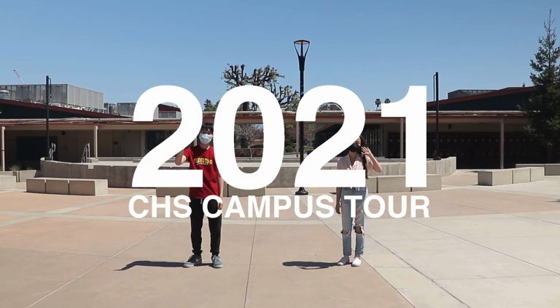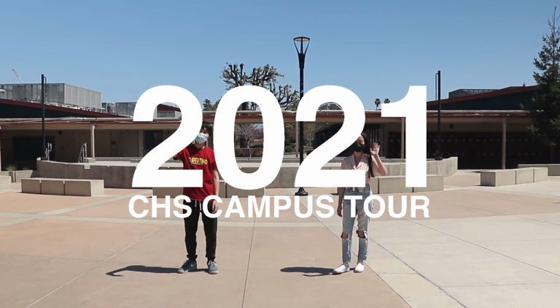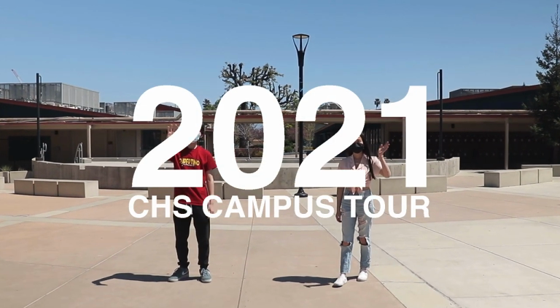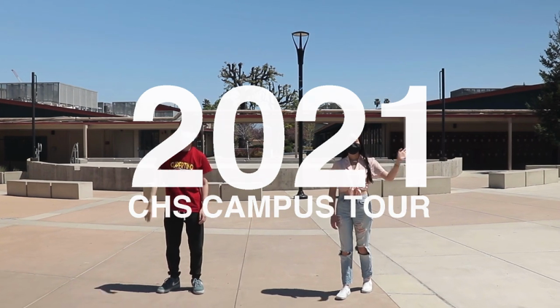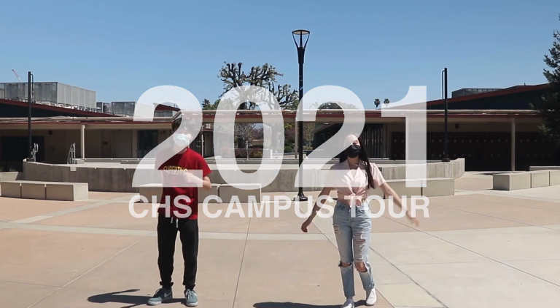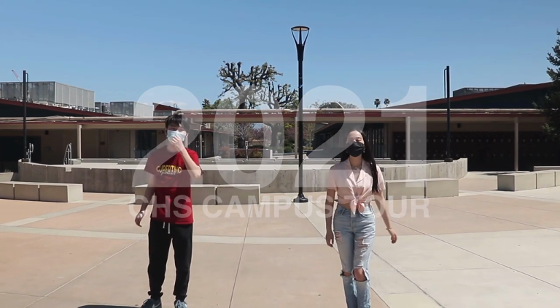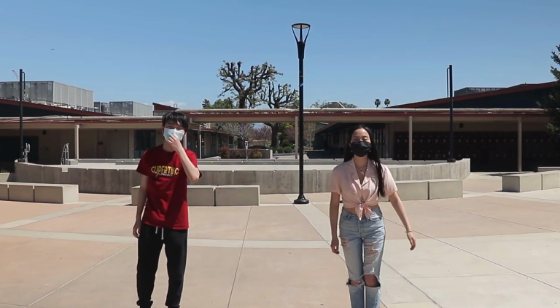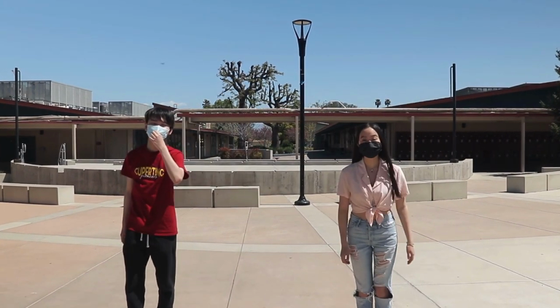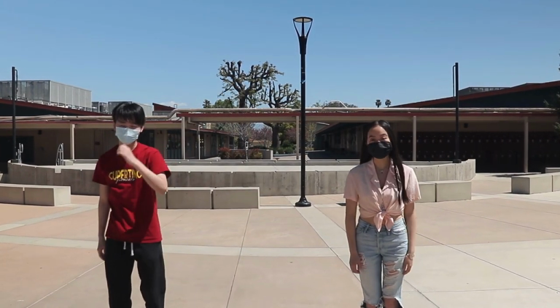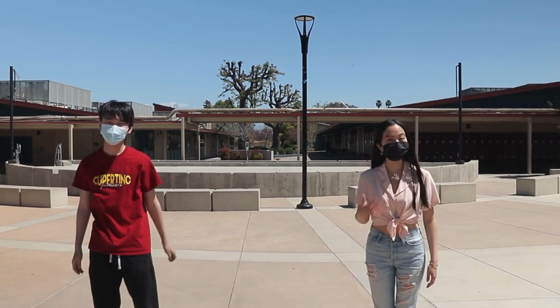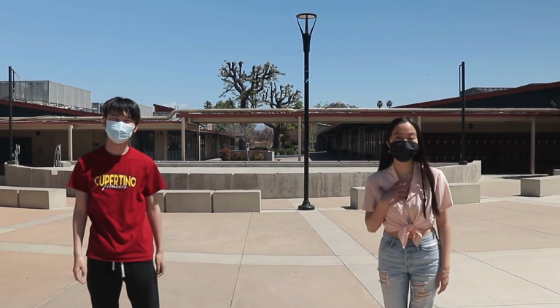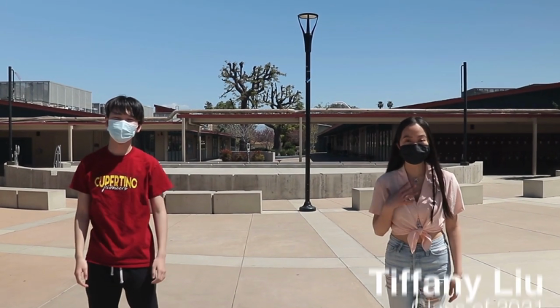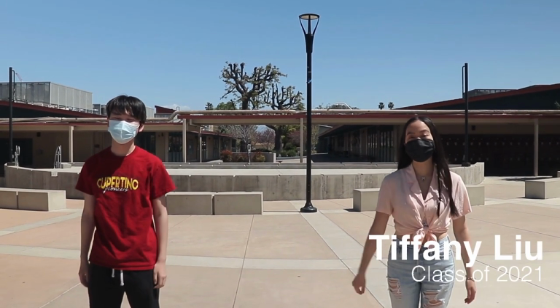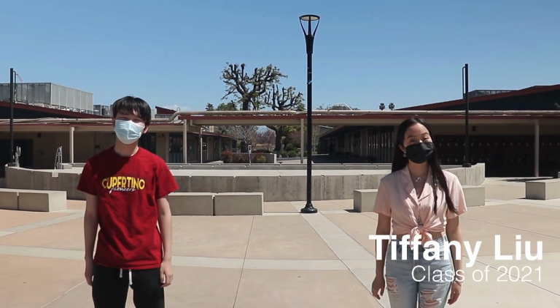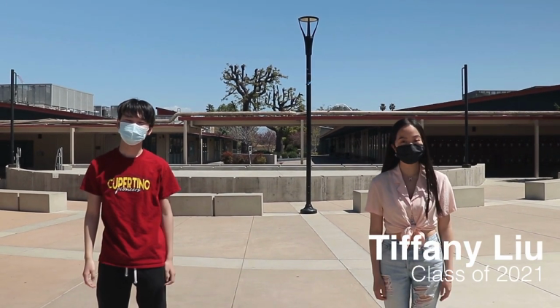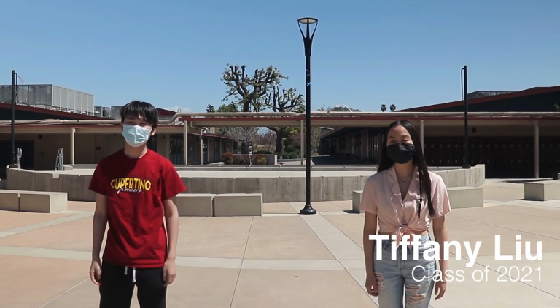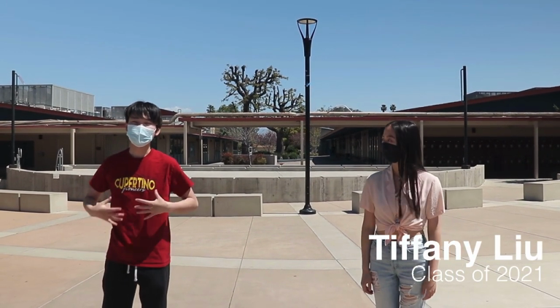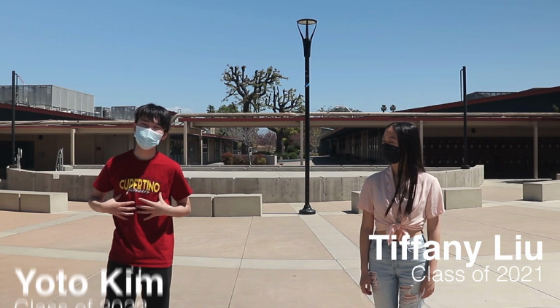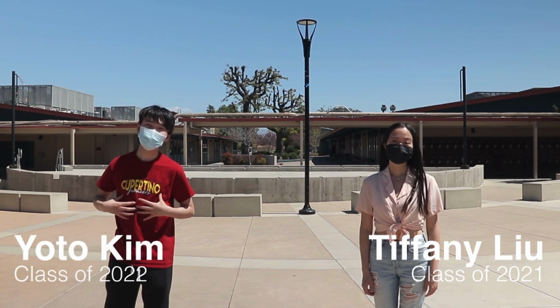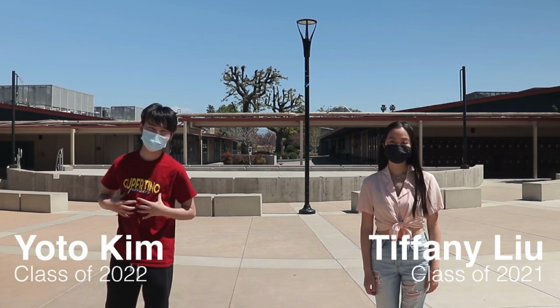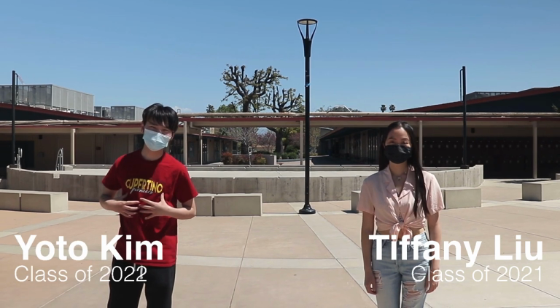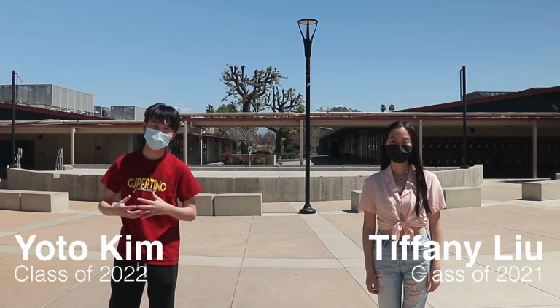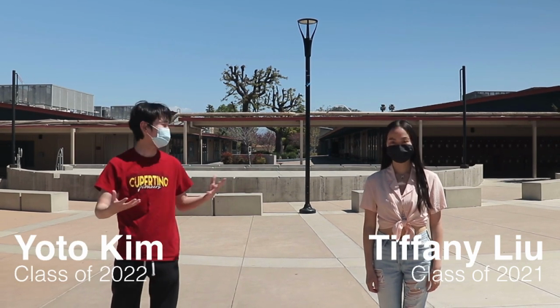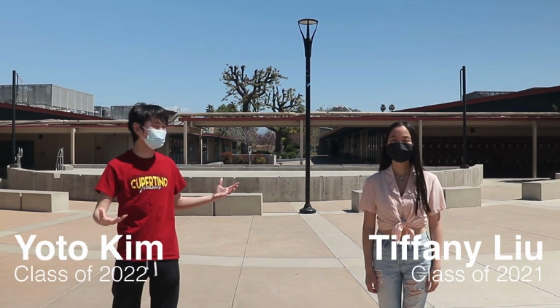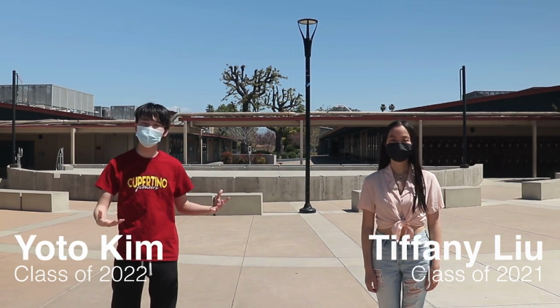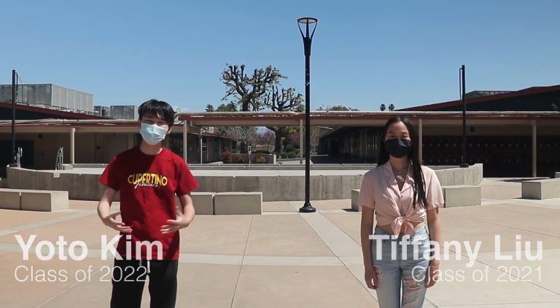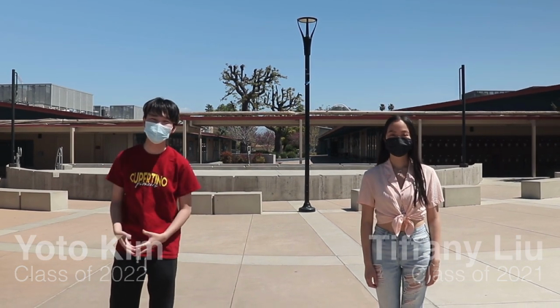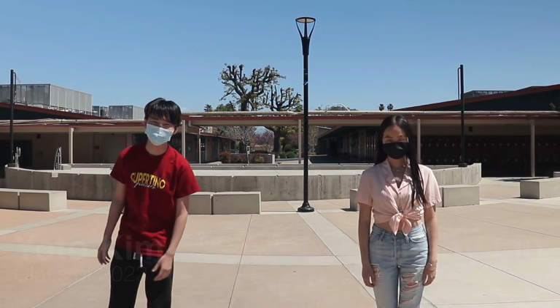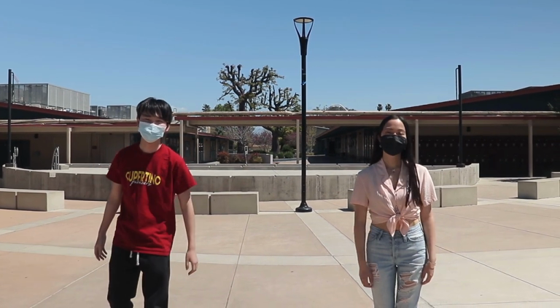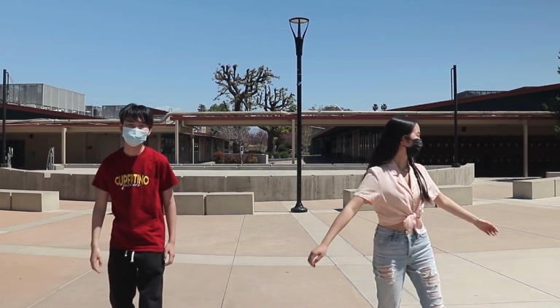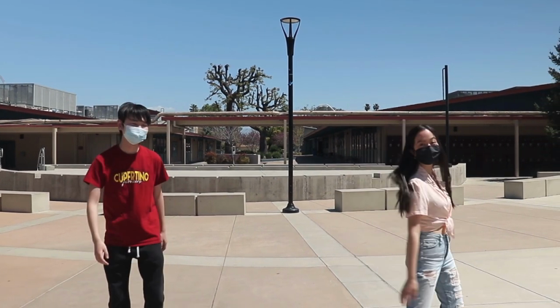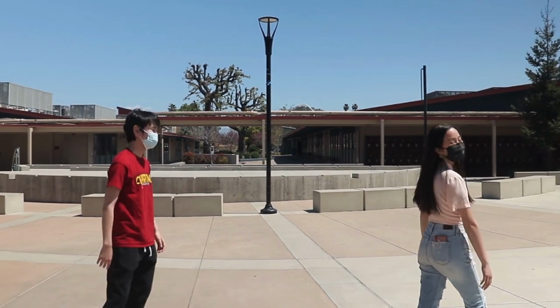Hi freshmen! Welcome to Tino. My name is Tiffany, I'm class of 2021. My name is Yodo, I'm class of 2022, and we're going to show you around Cupertino High School. Follow us!